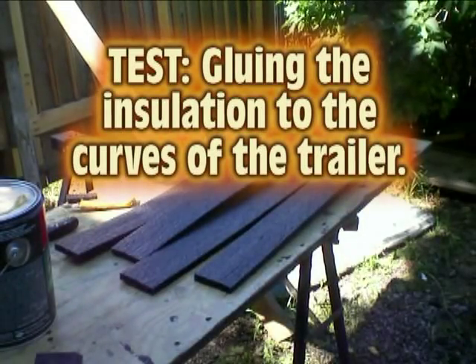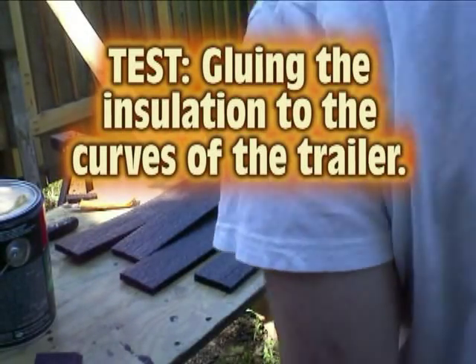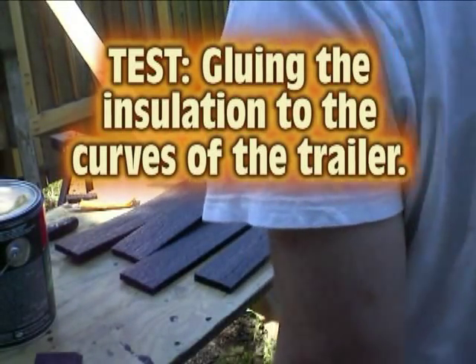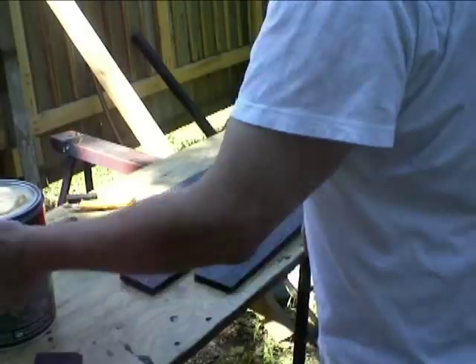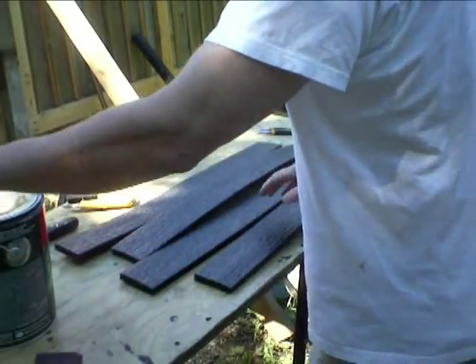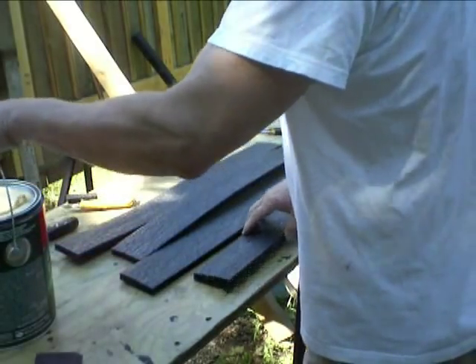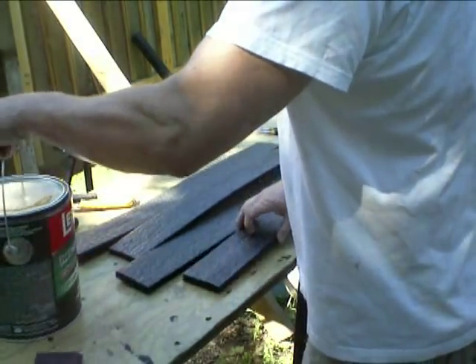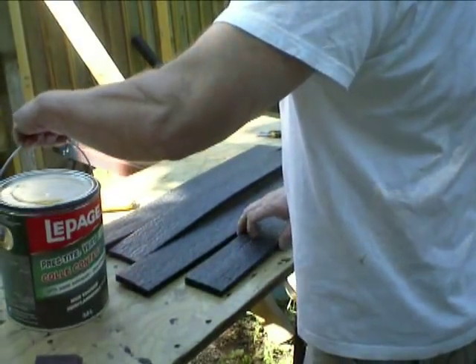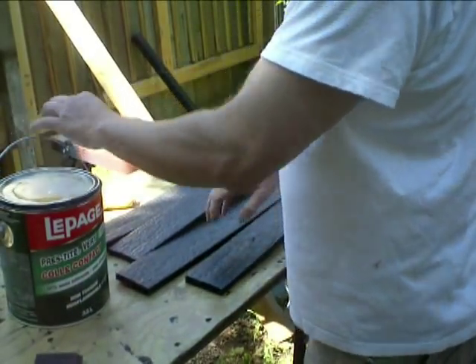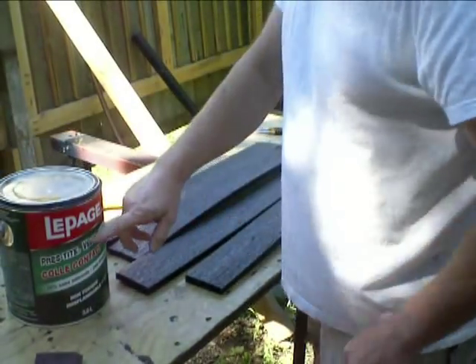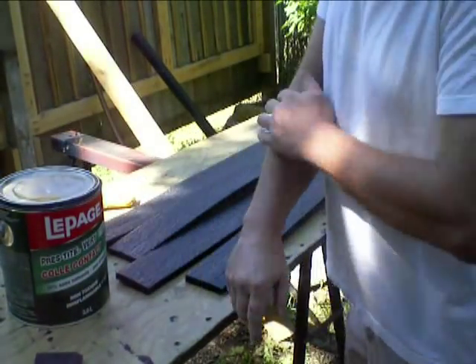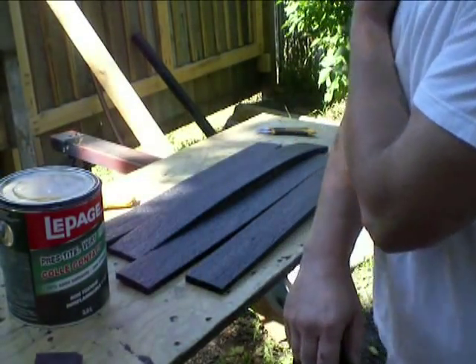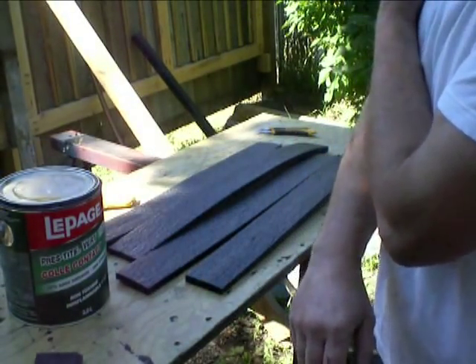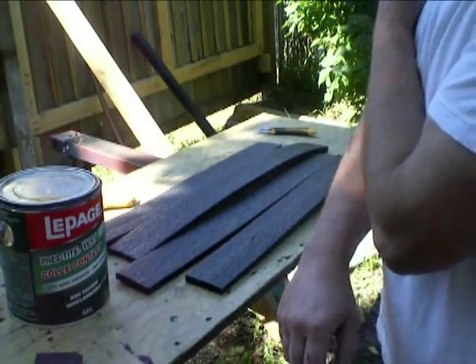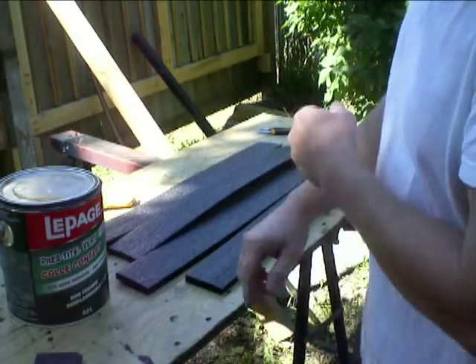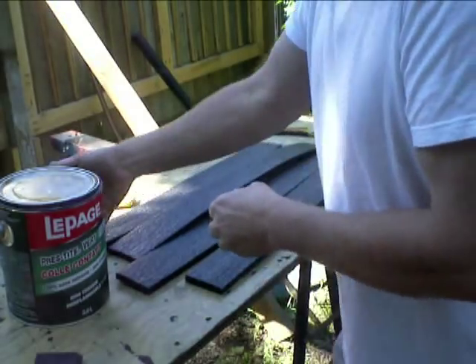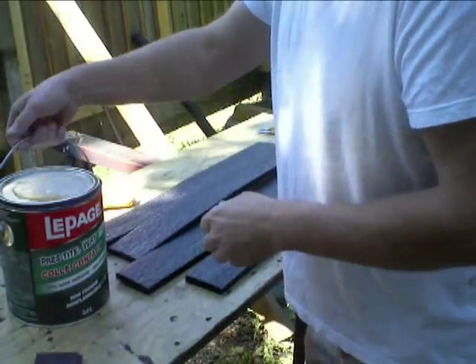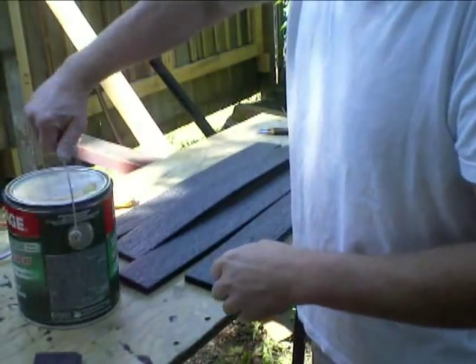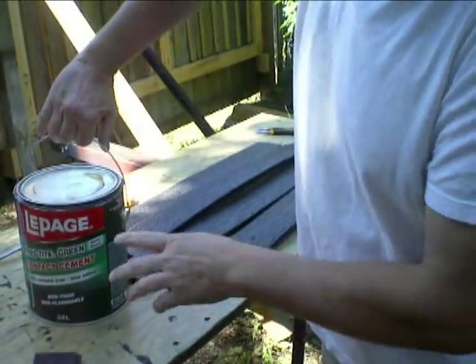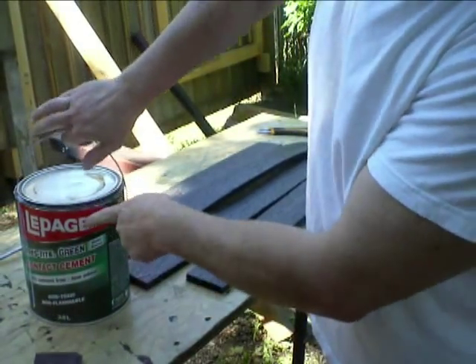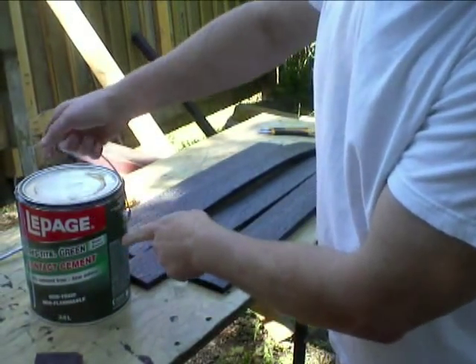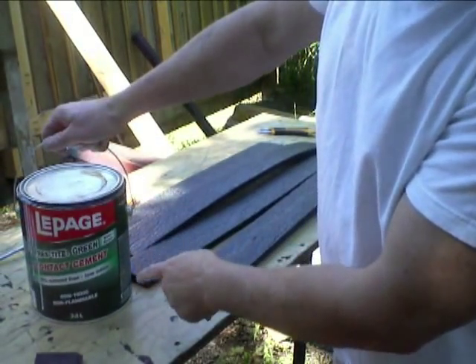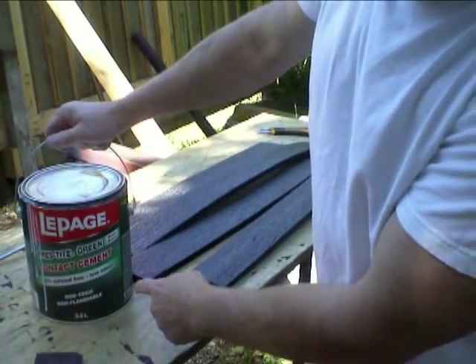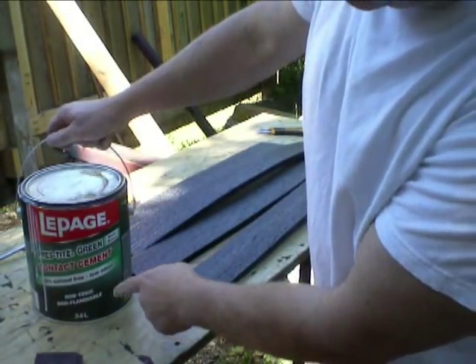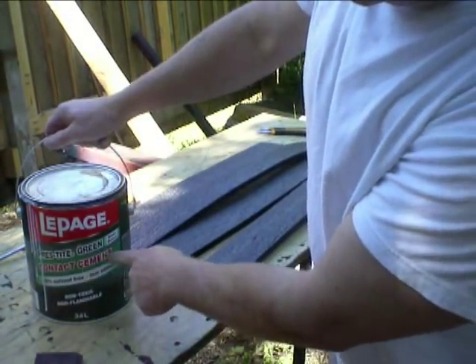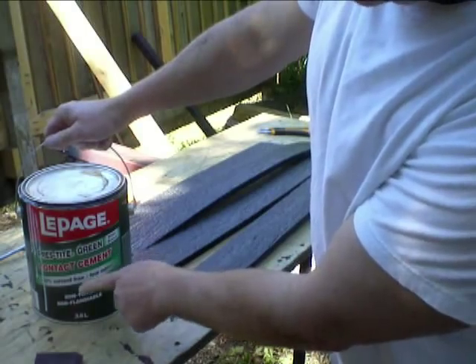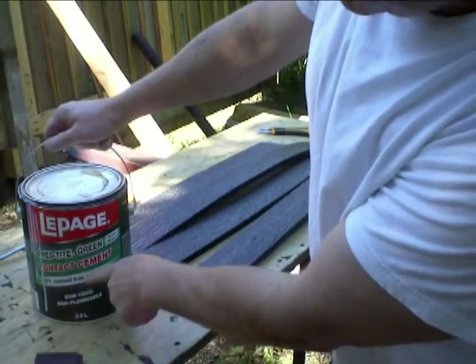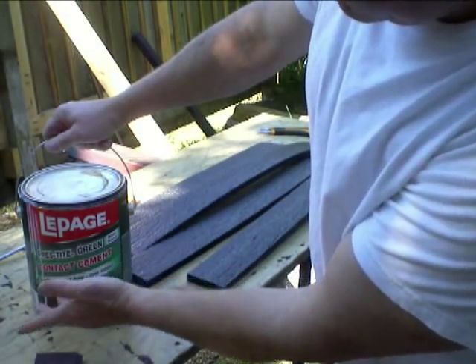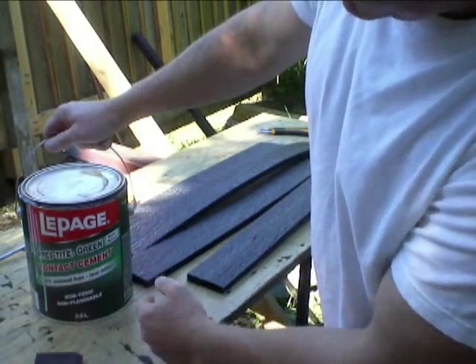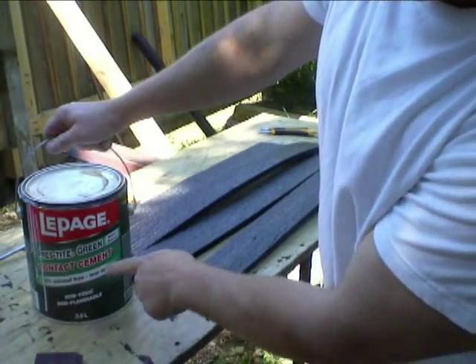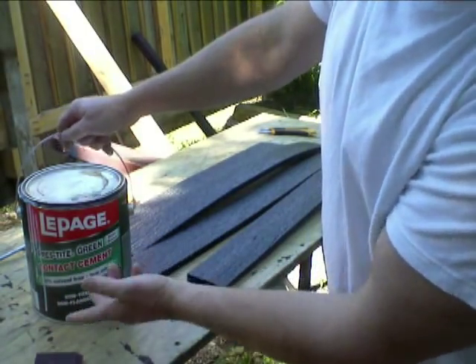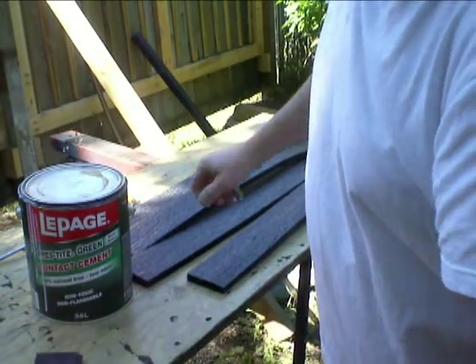It's time to do a test patch of that insulation material using that water-based glue. This is in another video, I believe. Contact cement — 100% solvent free, low odor.